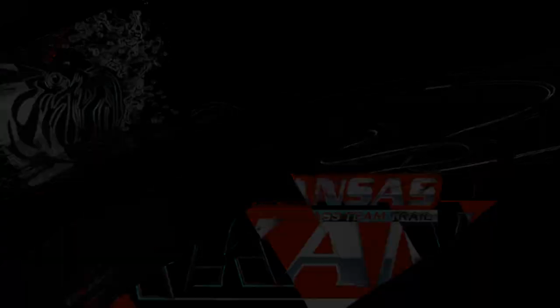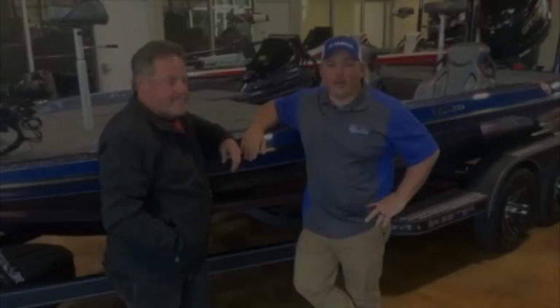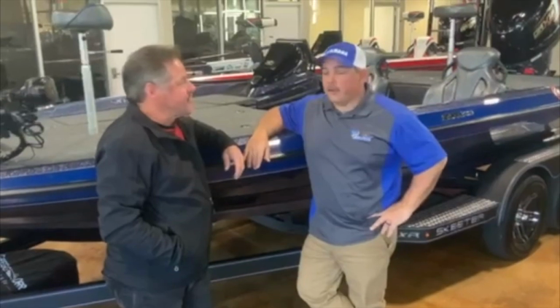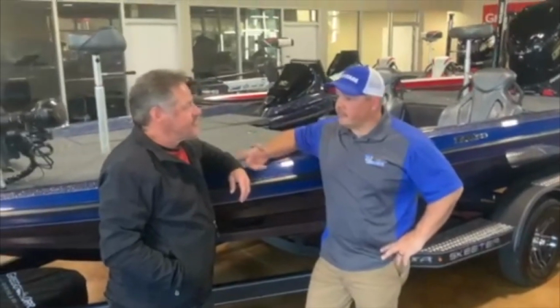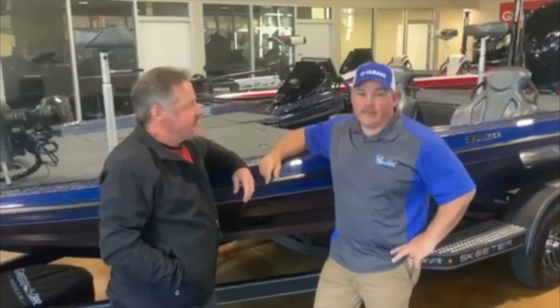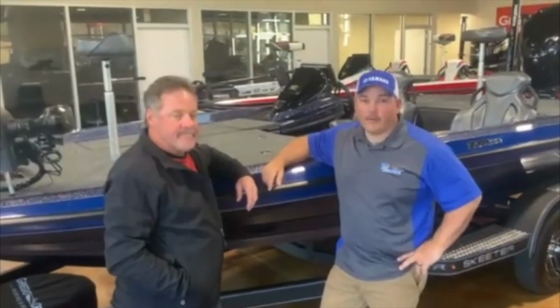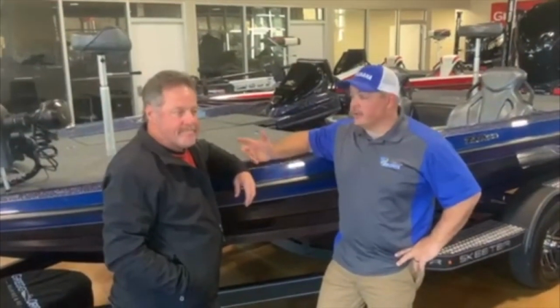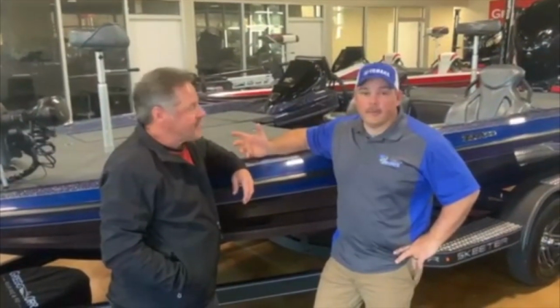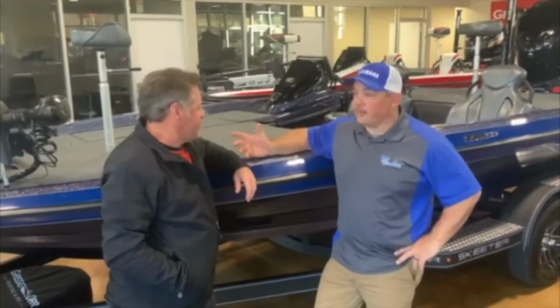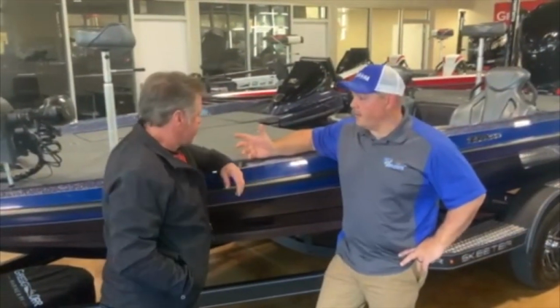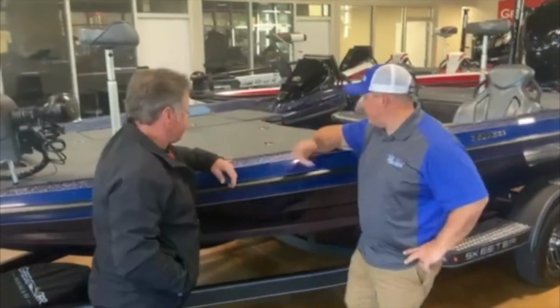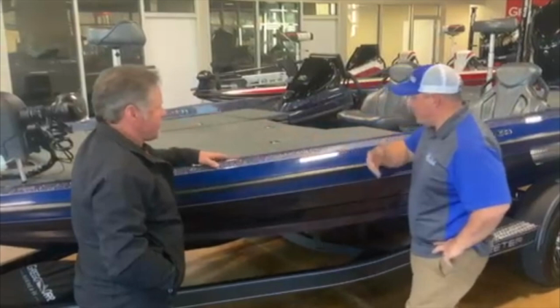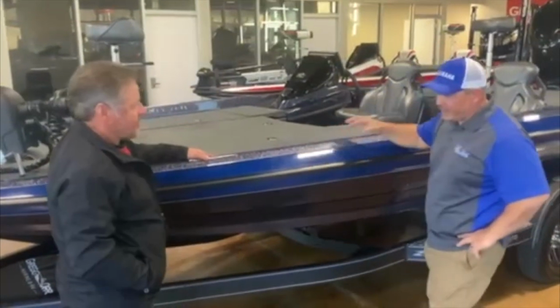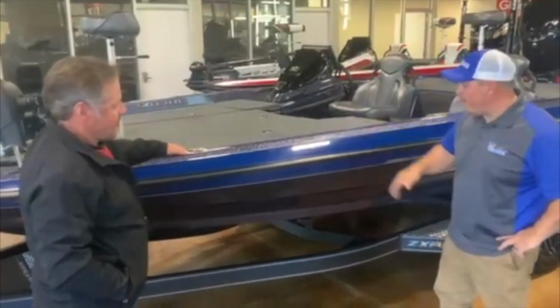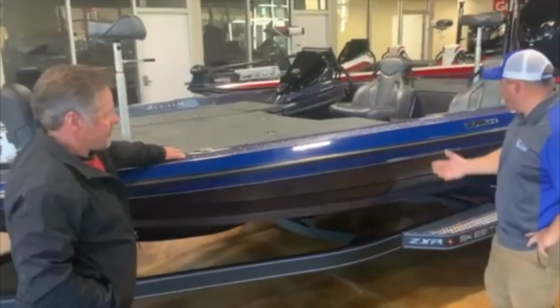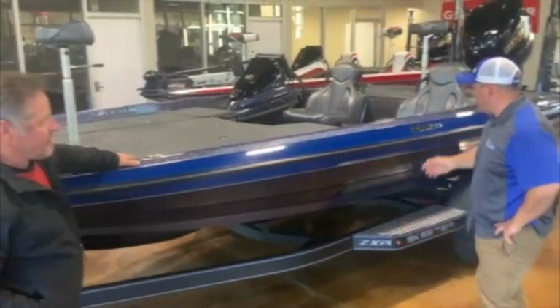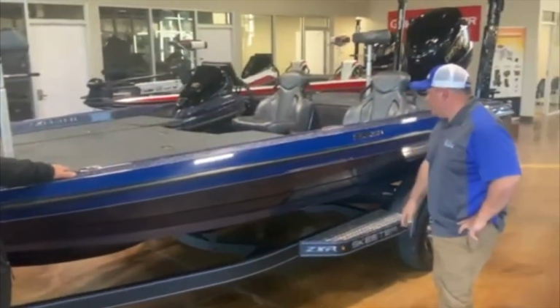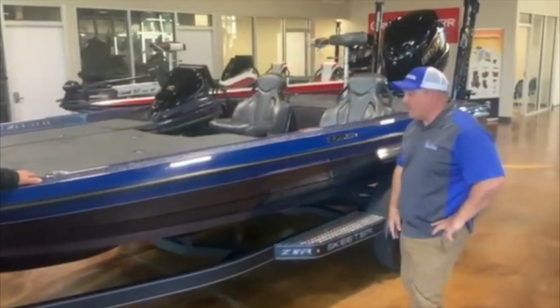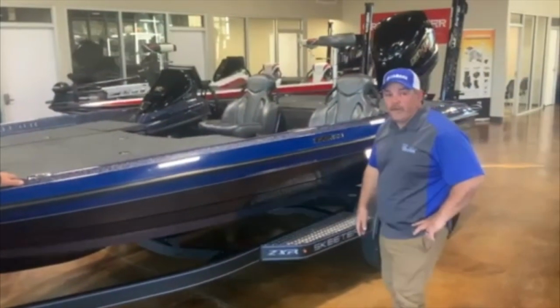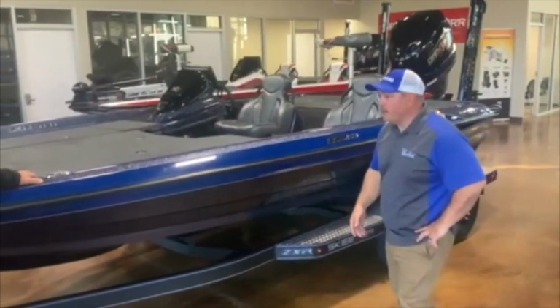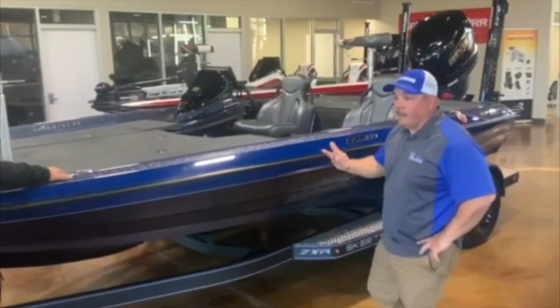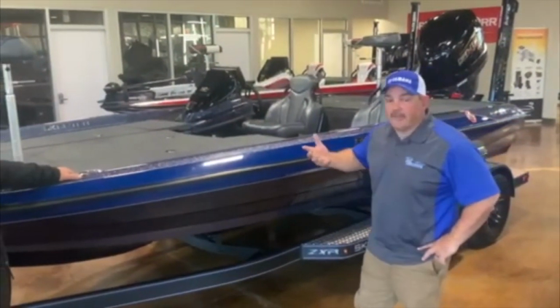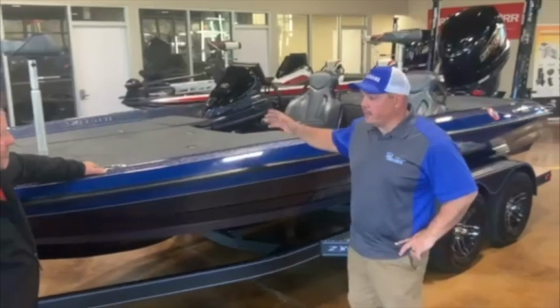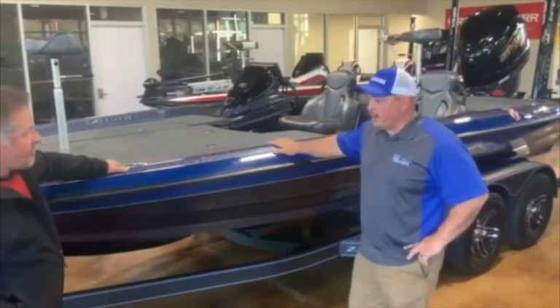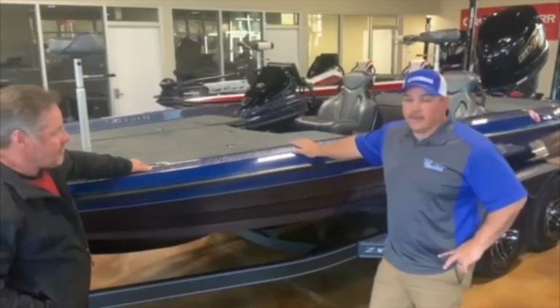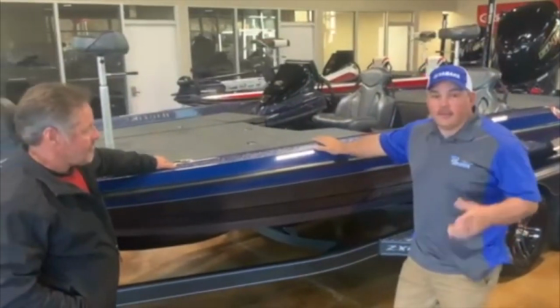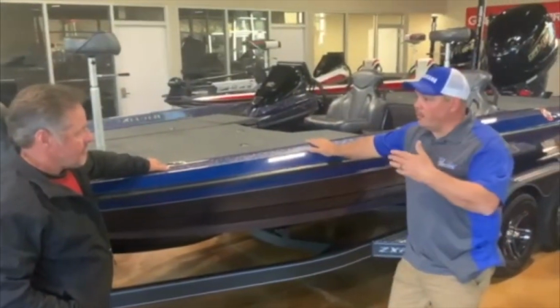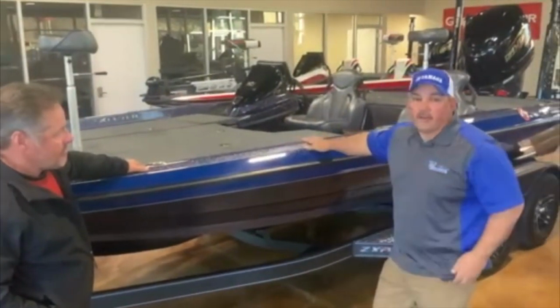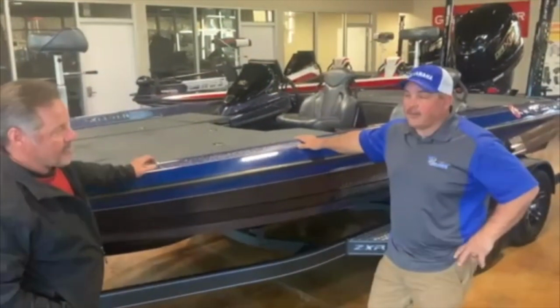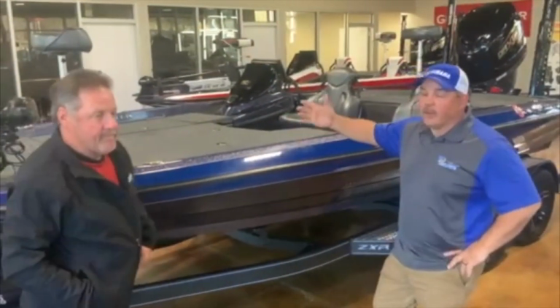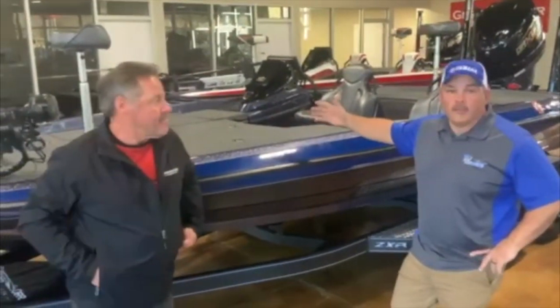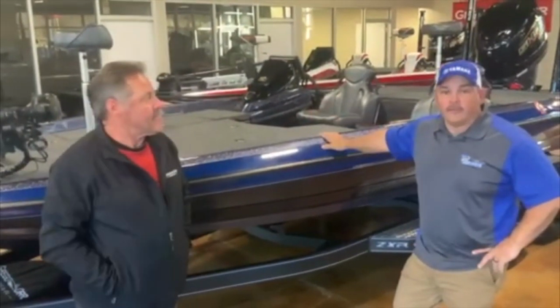We're here at Orr Marine with Lee Gleithorn. I'm going to talk a little bit about the boat that we're going to give away. This is not the actual boat, but one just like it — the ZXR 20. I'm going to let Lee talk a little bit about it and give you some insight on what it looks like on the inside, what it comes with, and all that good stuff.